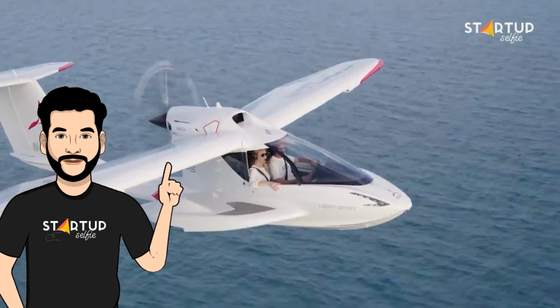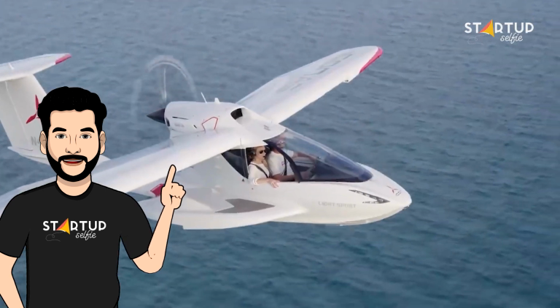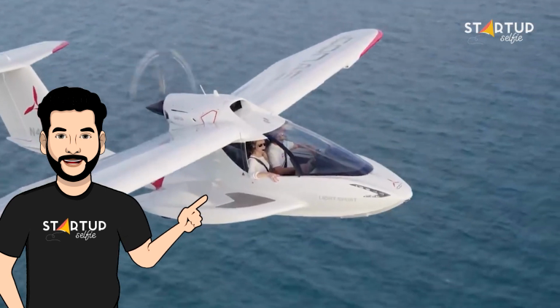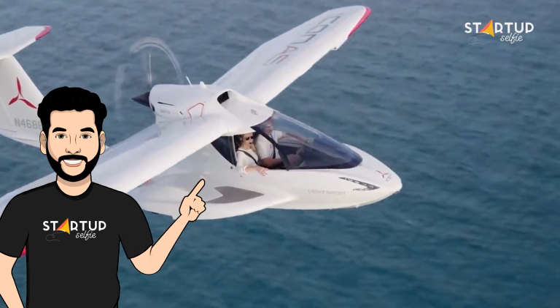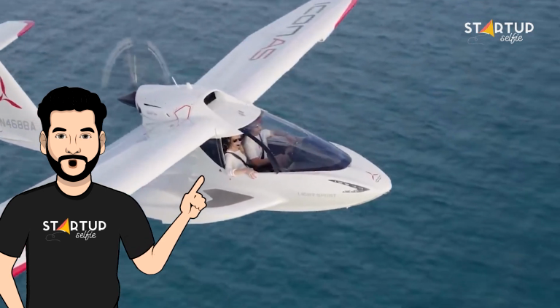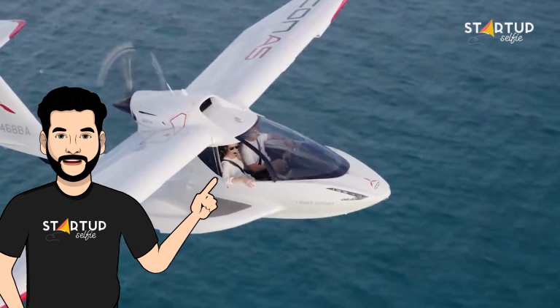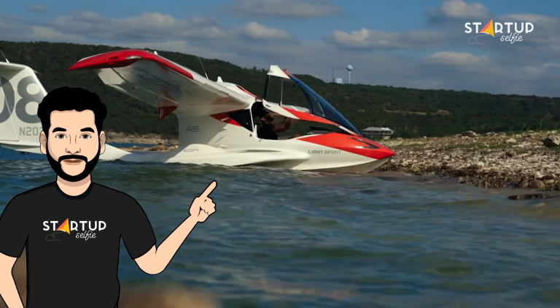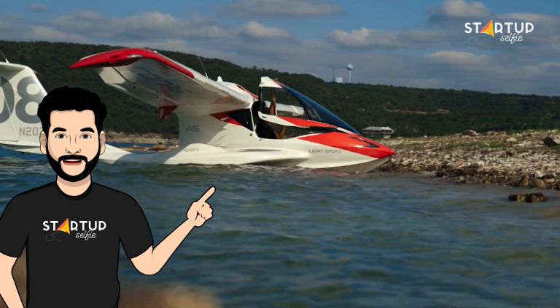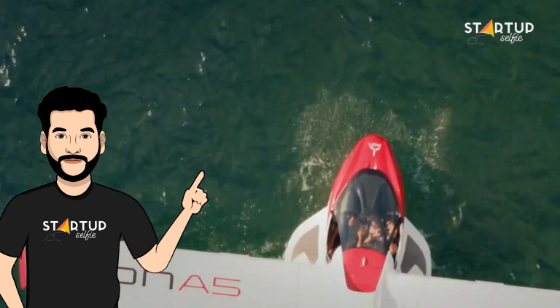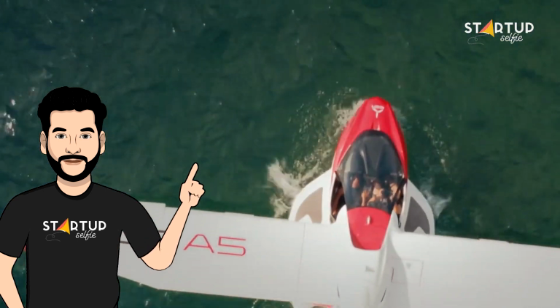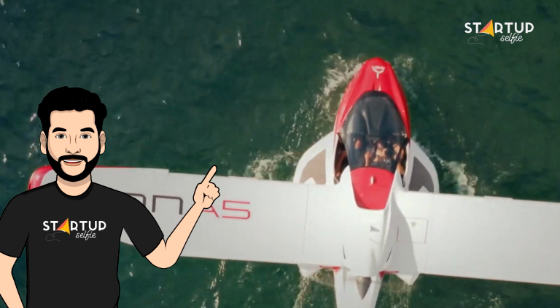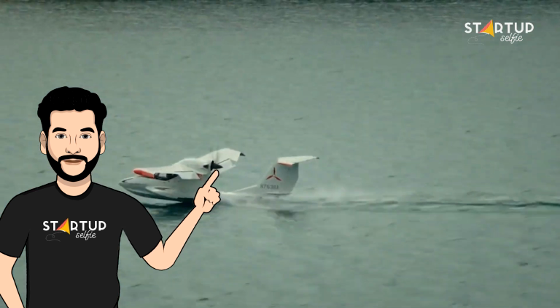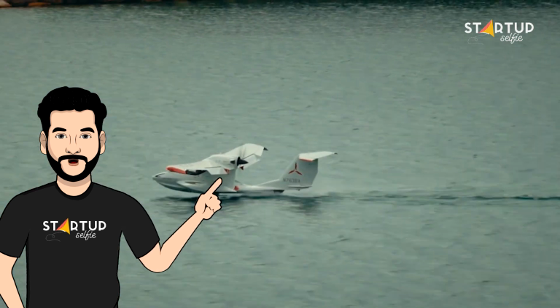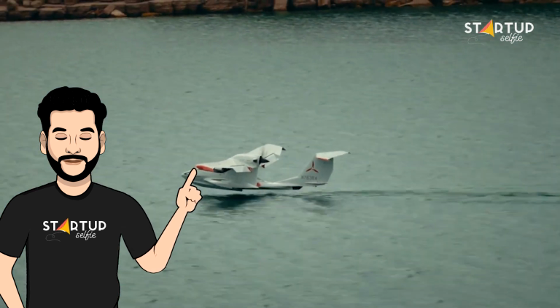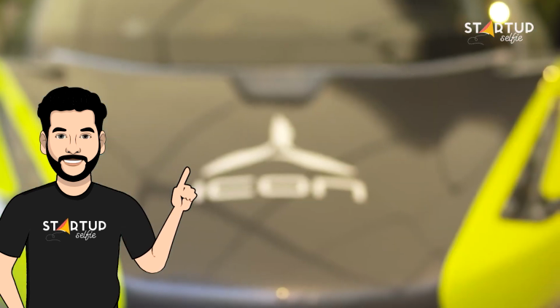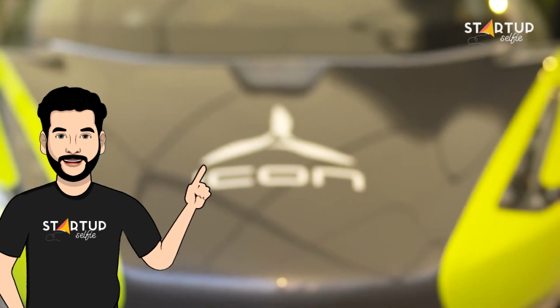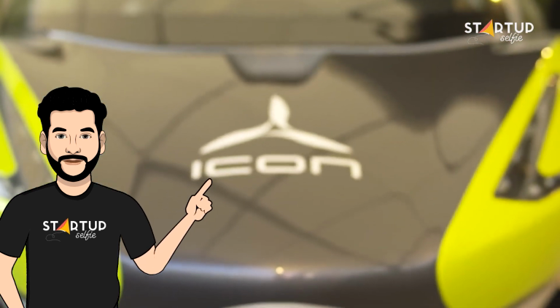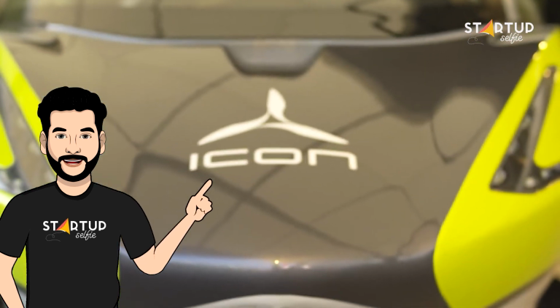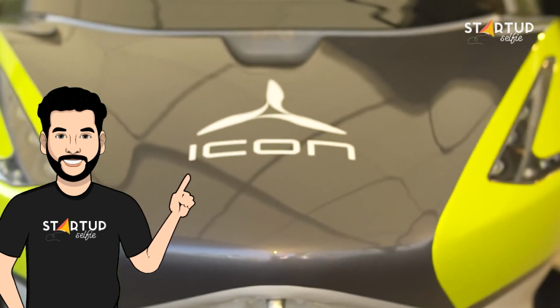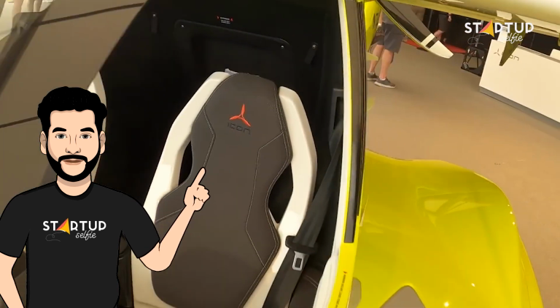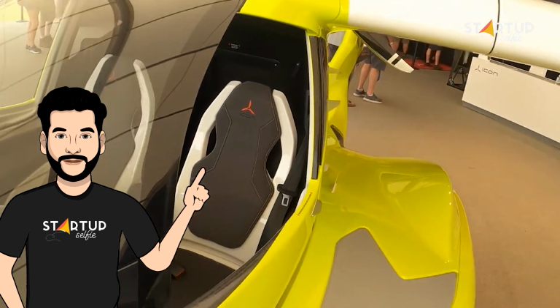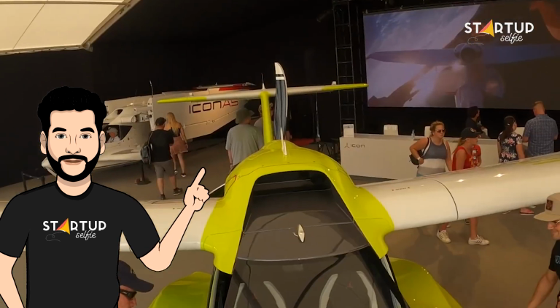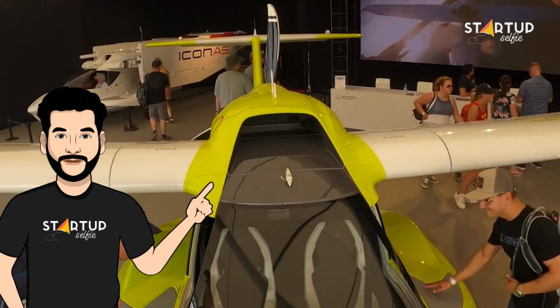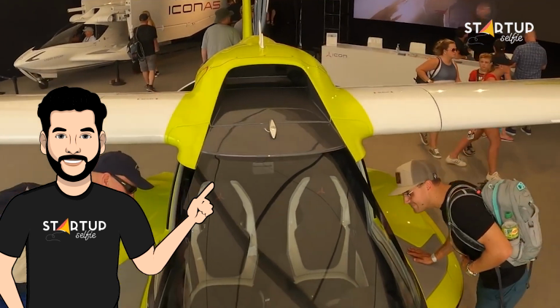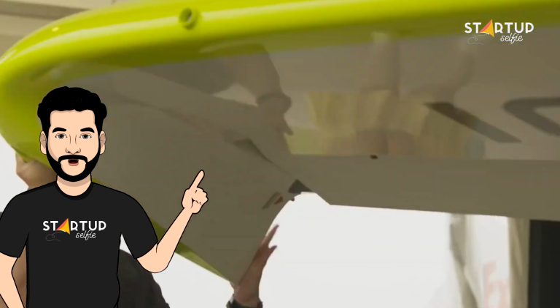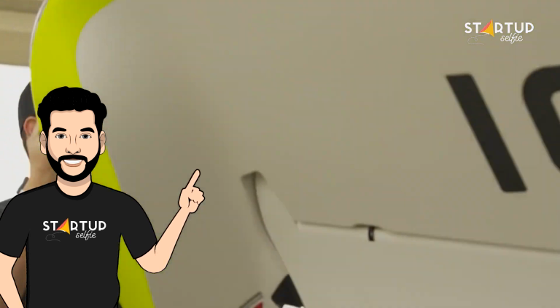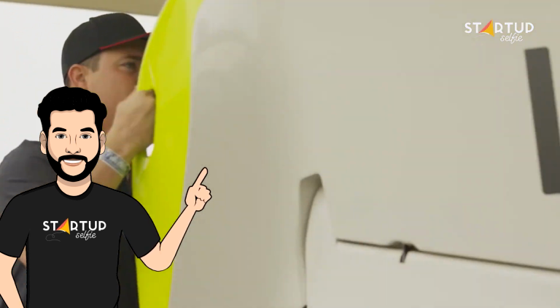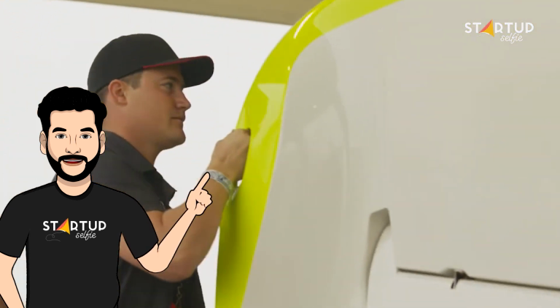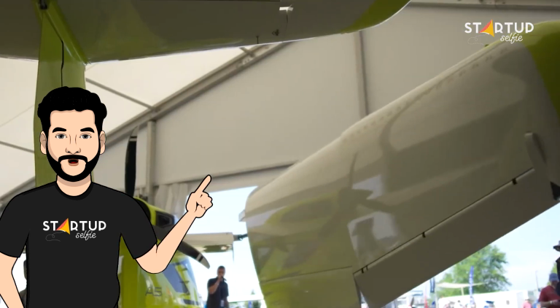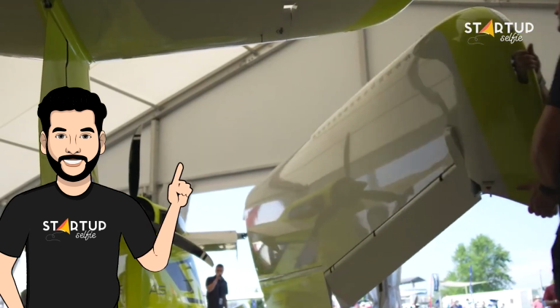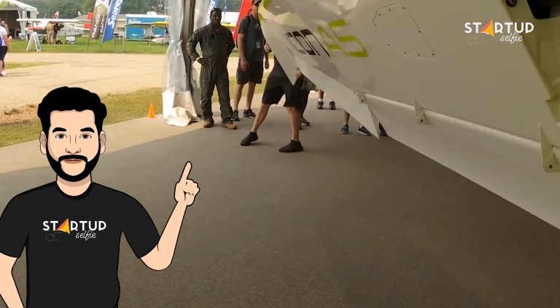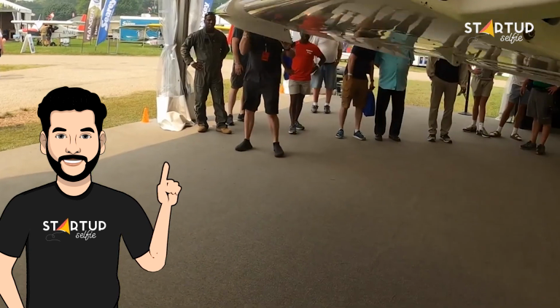The A5 is available in two models: a limited edition special light sport aircraft, and a certified edition that is type certified. The two-seater aircraft costs around US $359,000.